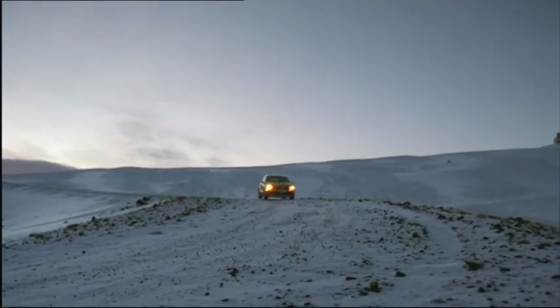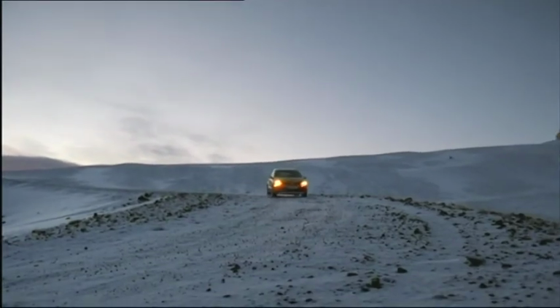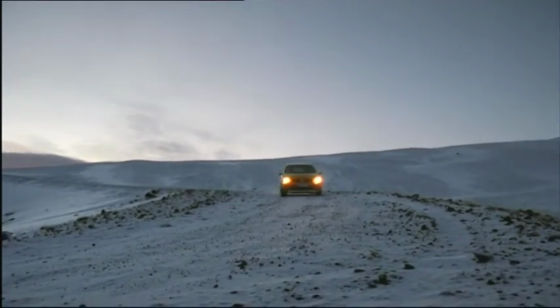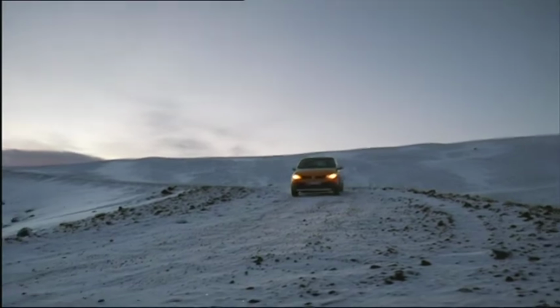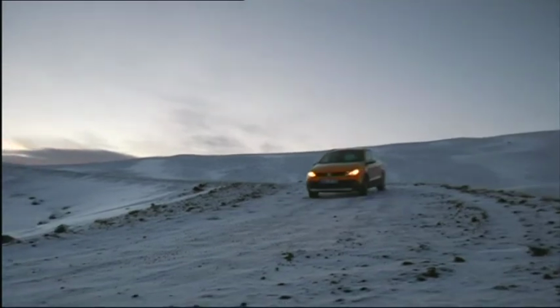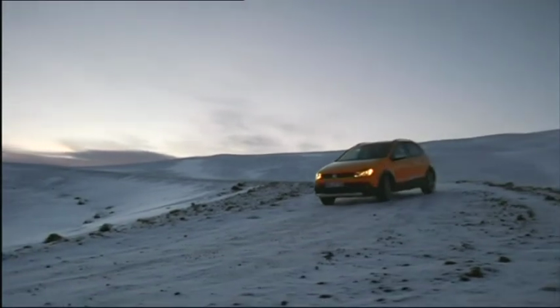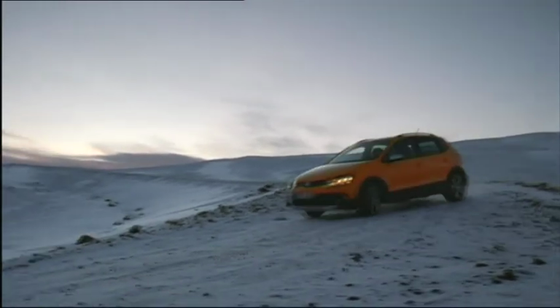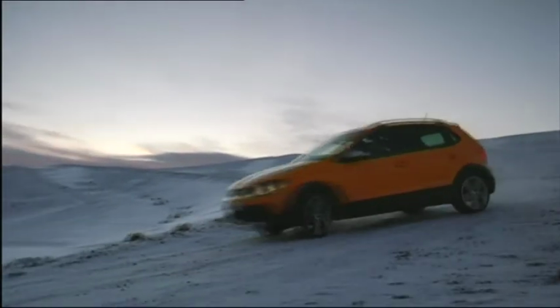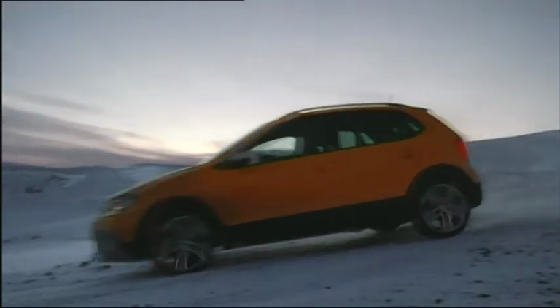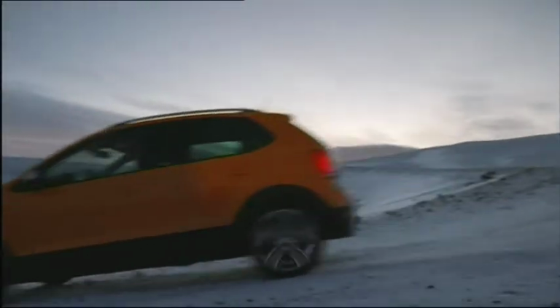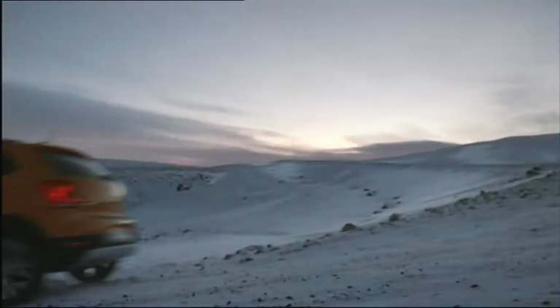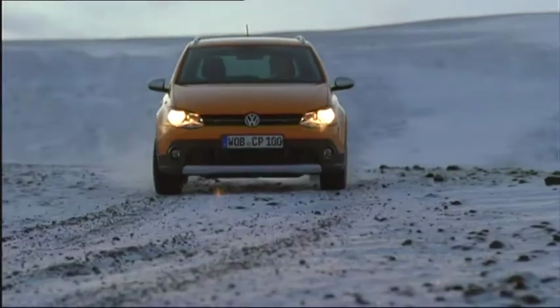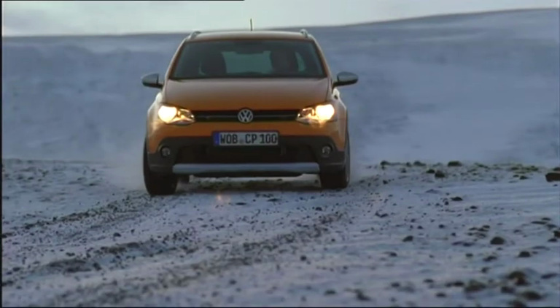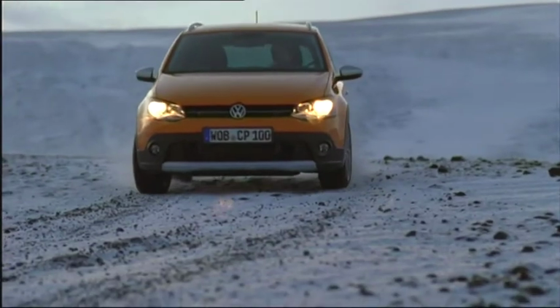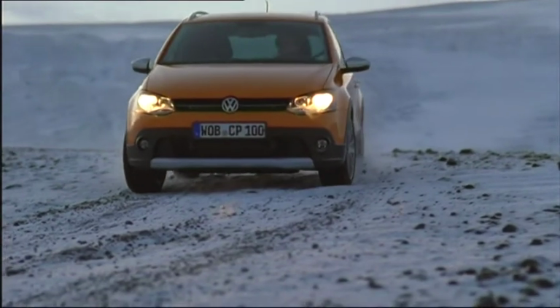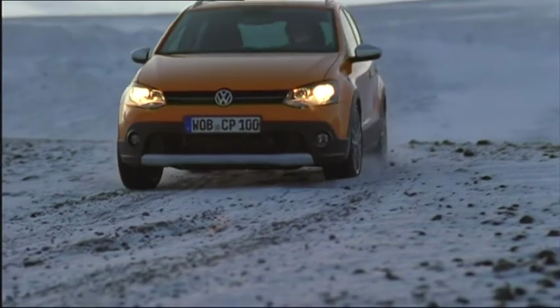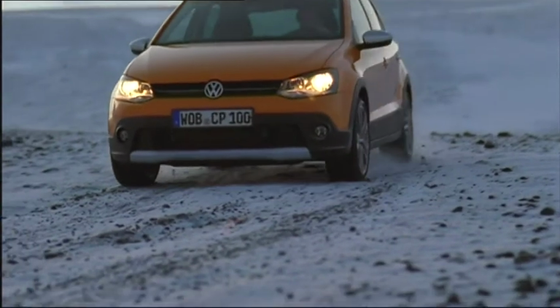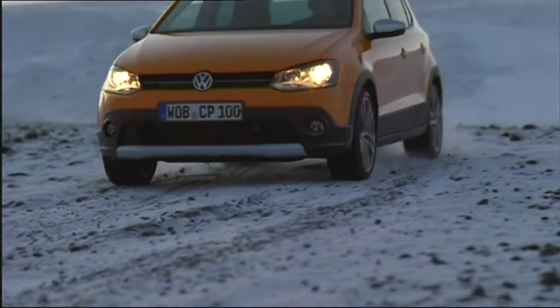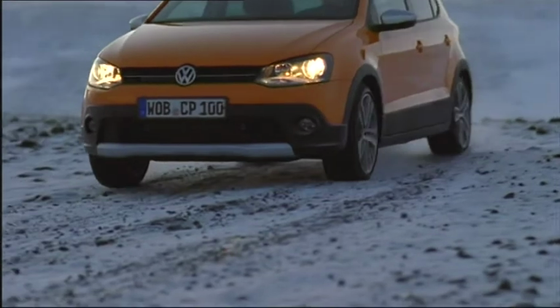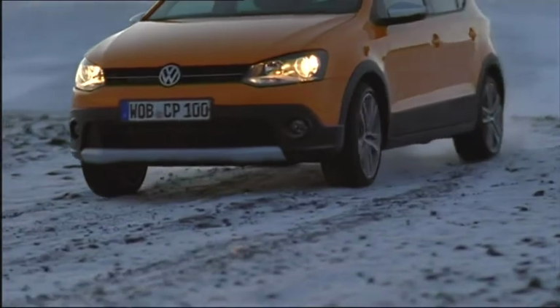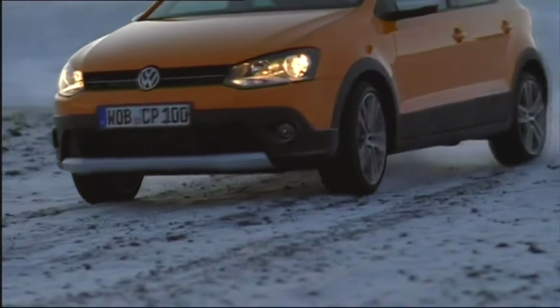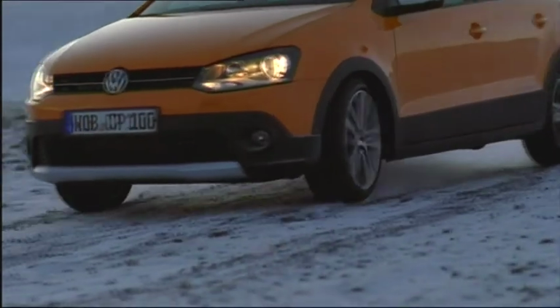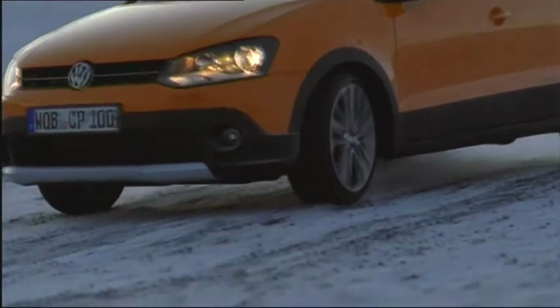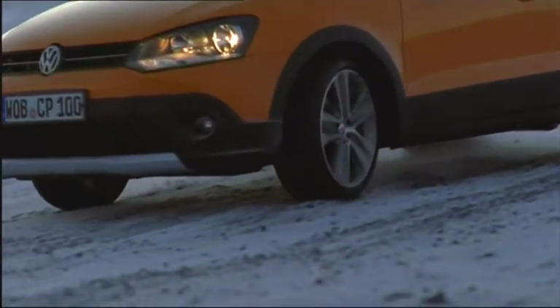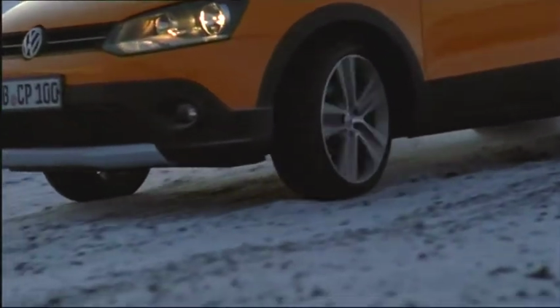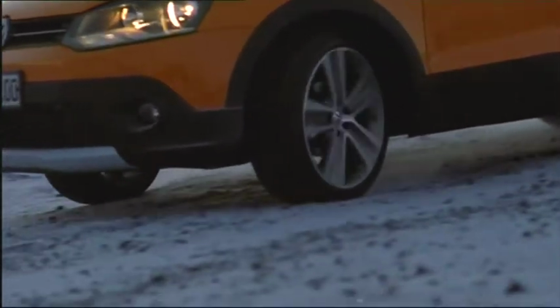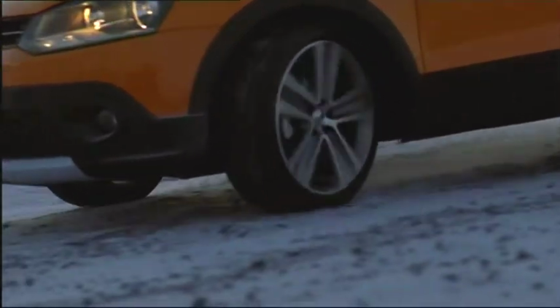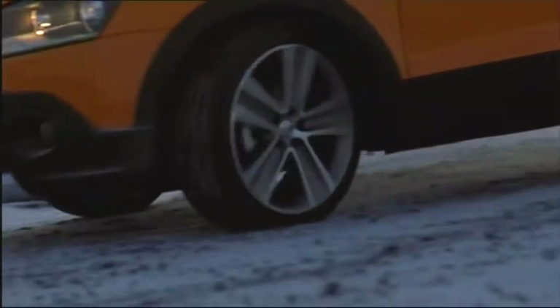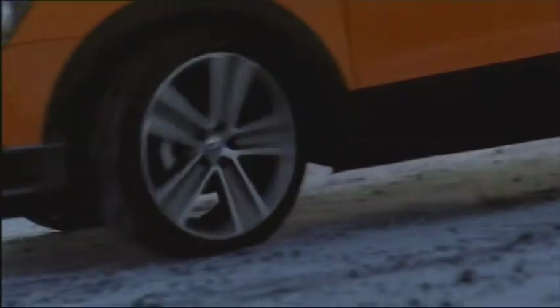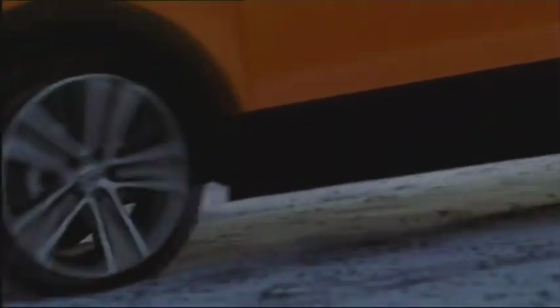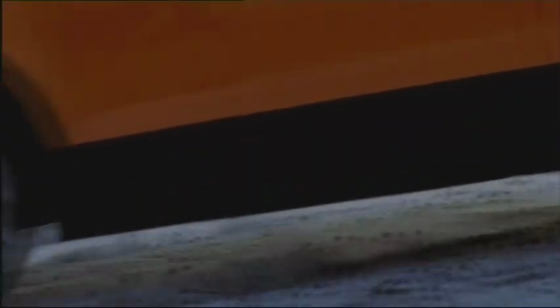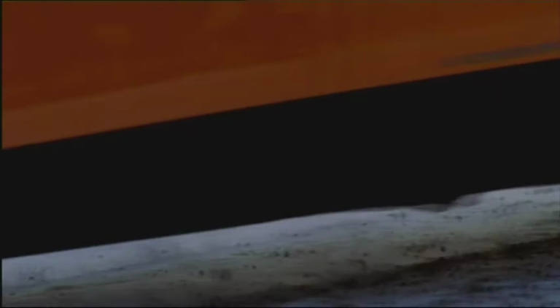Pre-sales start early March. At the end of May, the Cross Polo will make its first appearance in showrooms throughout Germany. Directly after that, it heads out for market launch across Europe and in Japan.